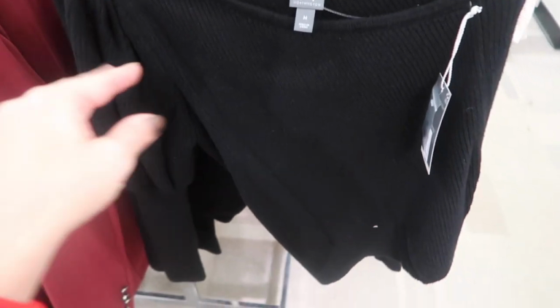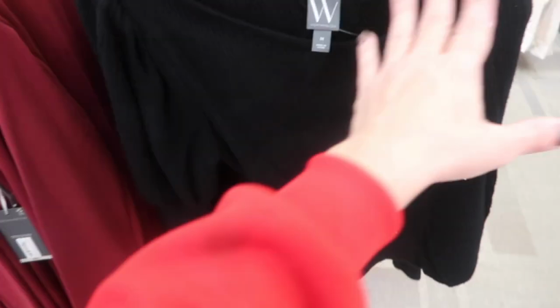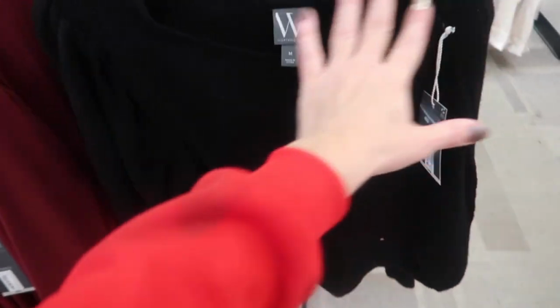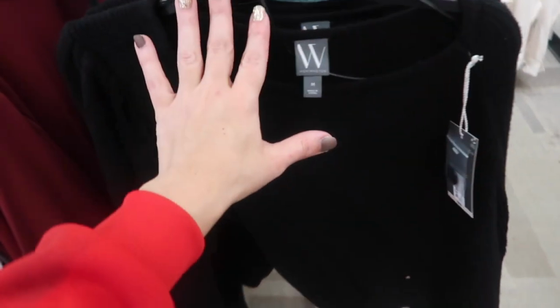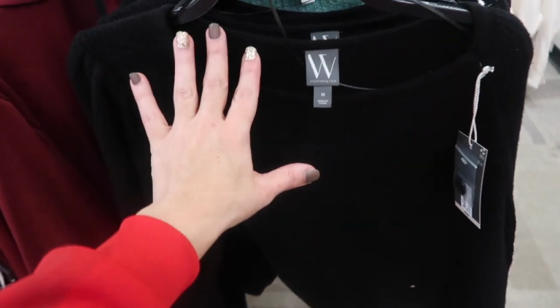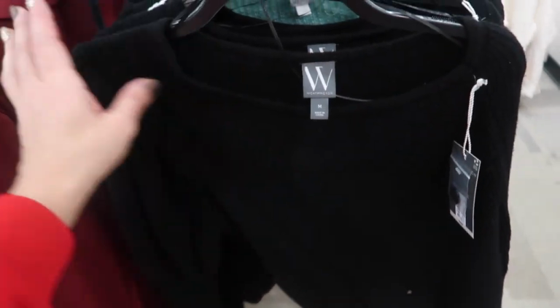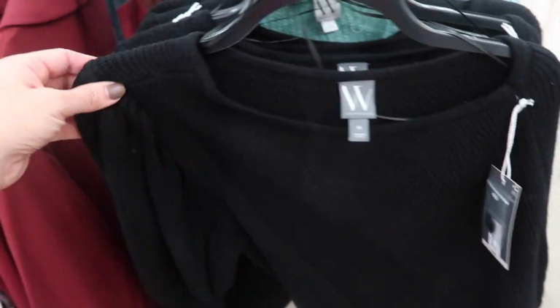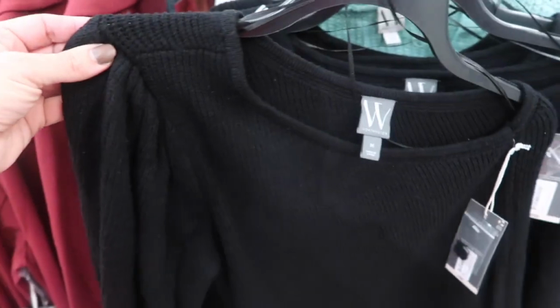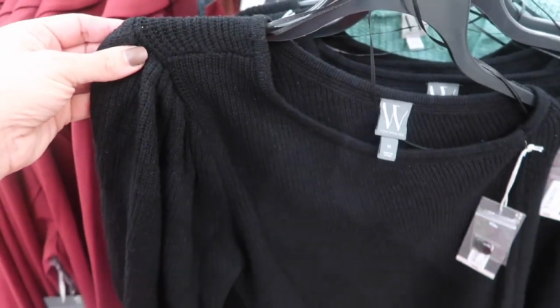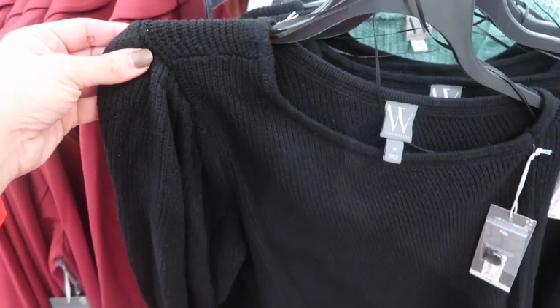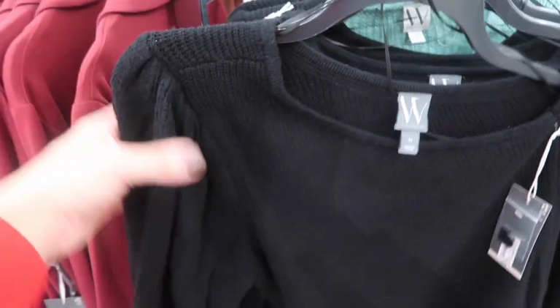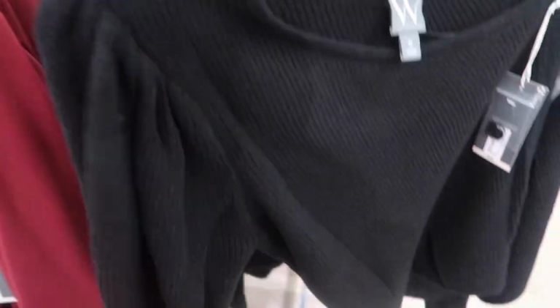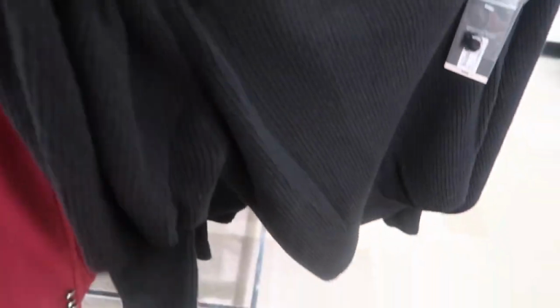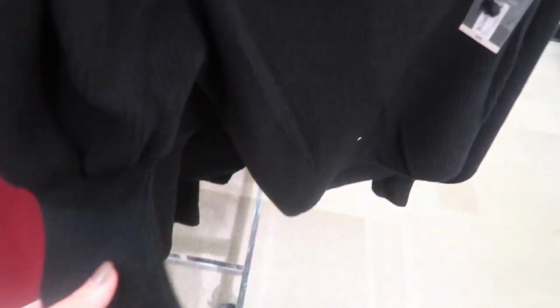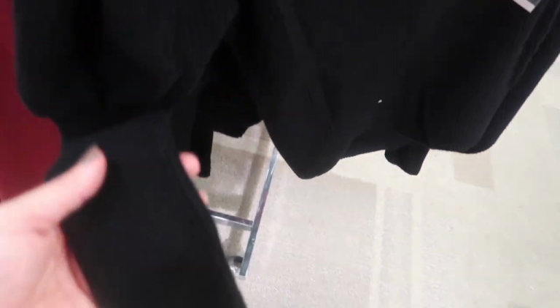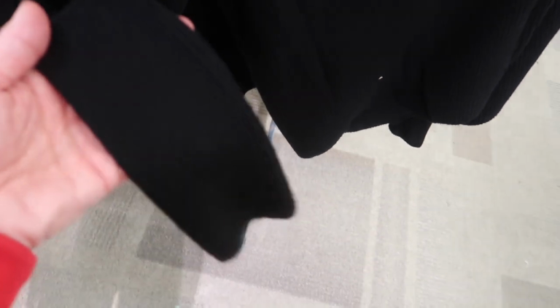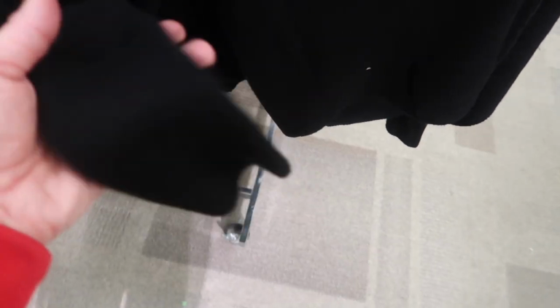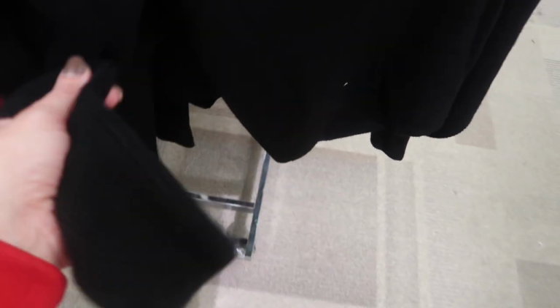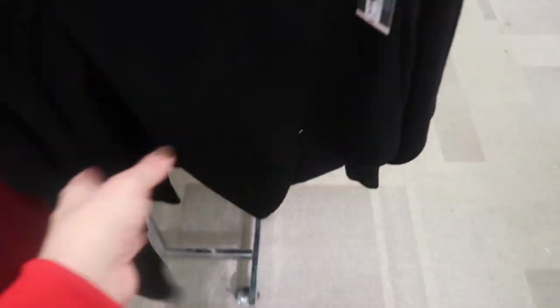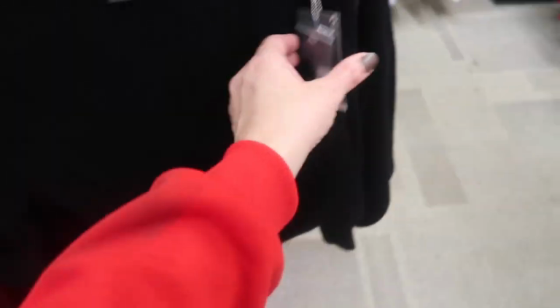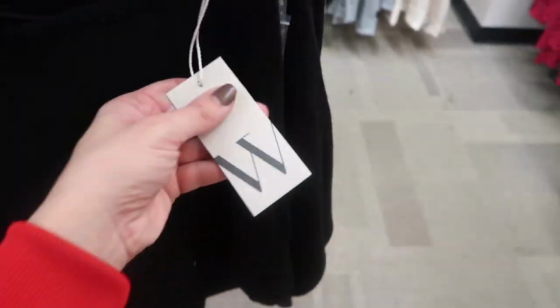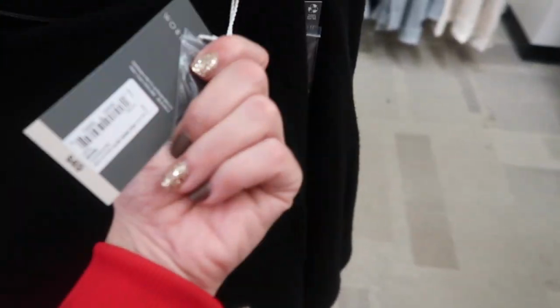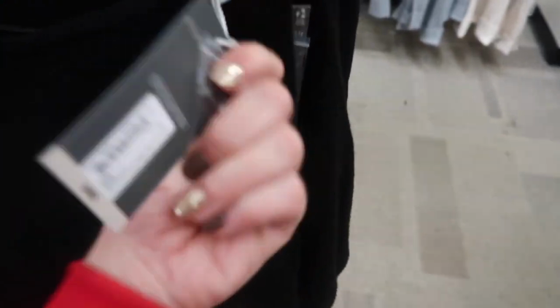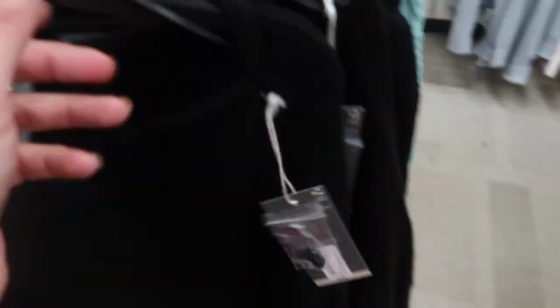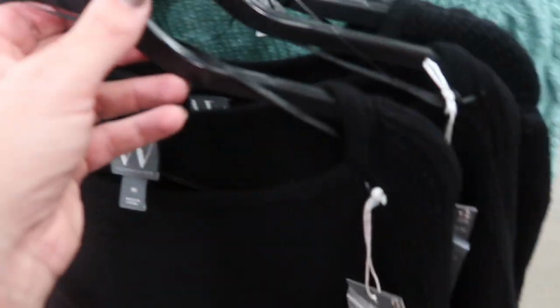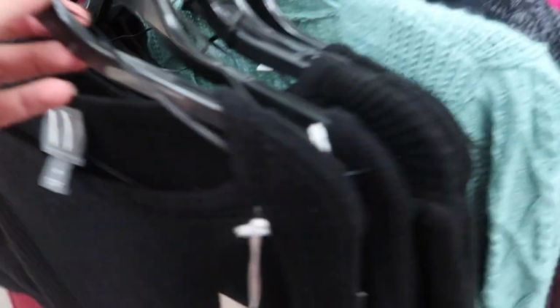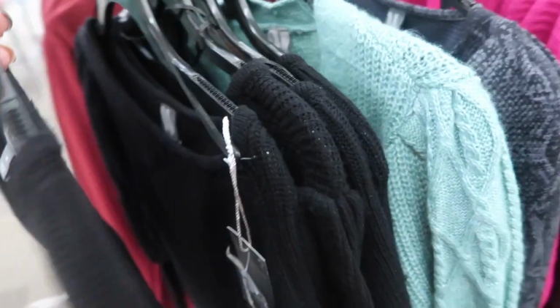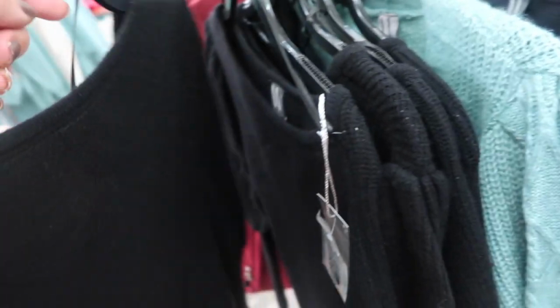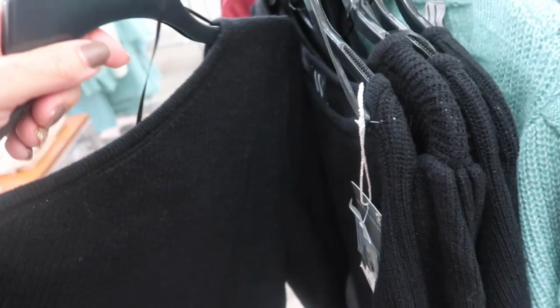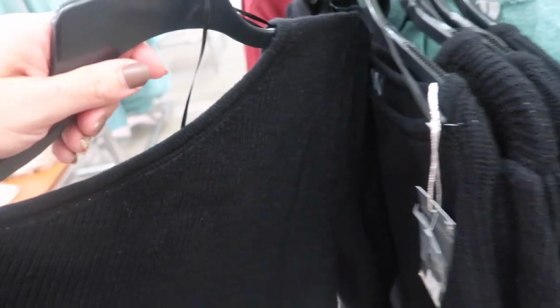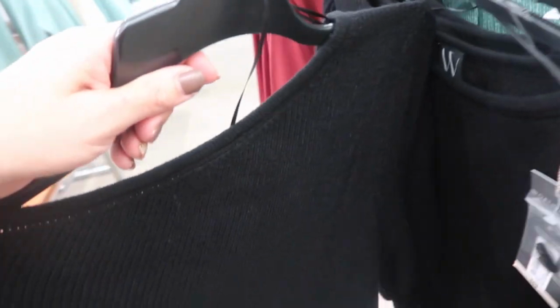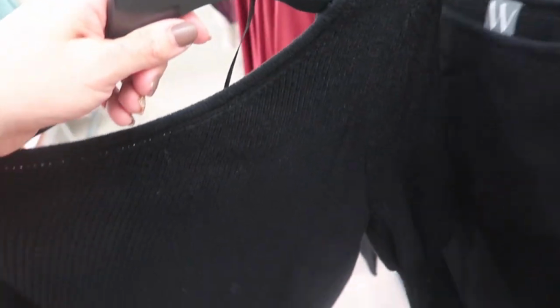Another really pretty sweater from Worthington — this is one shoulder with a little detail on one side and a ribbed sleeve. These are normally $49 and it's going to be 40% off.